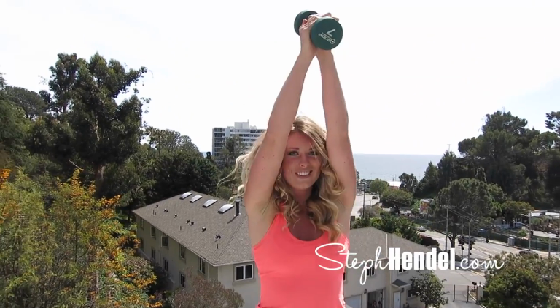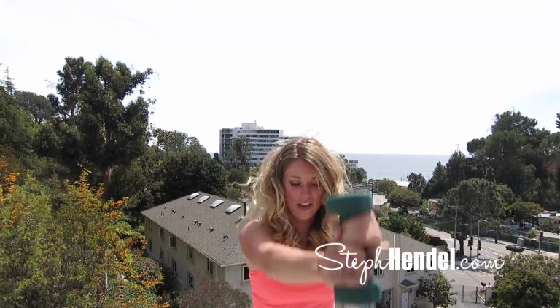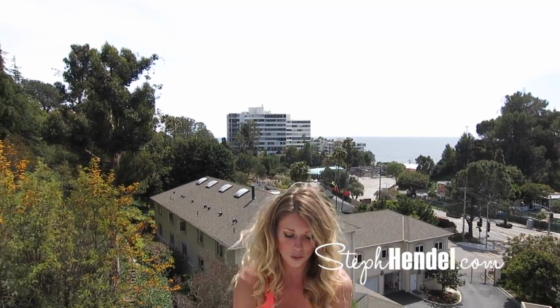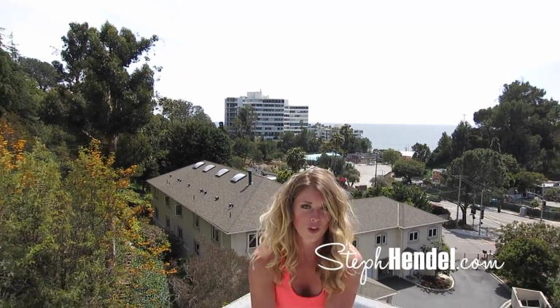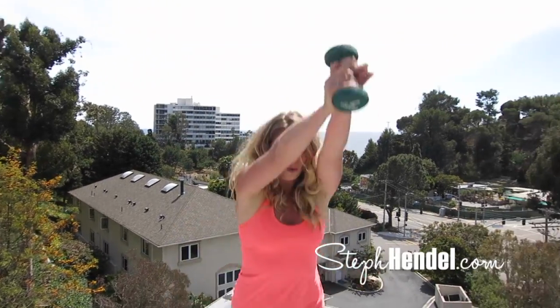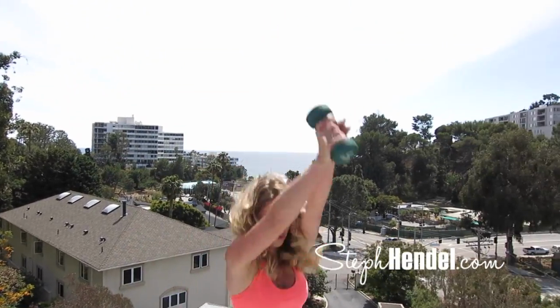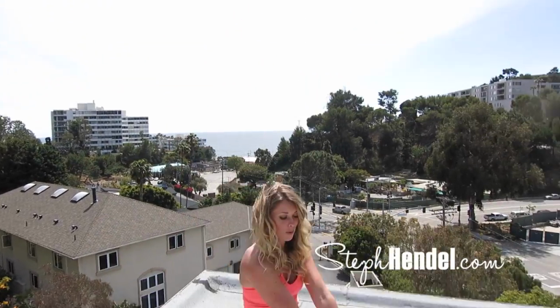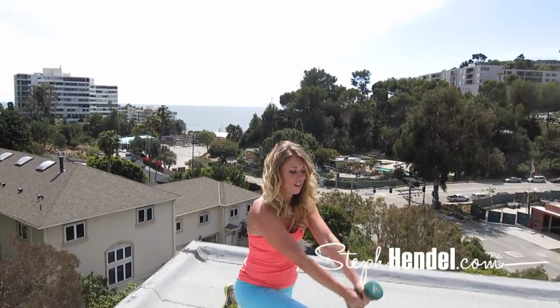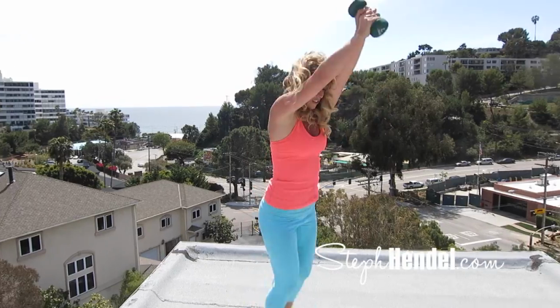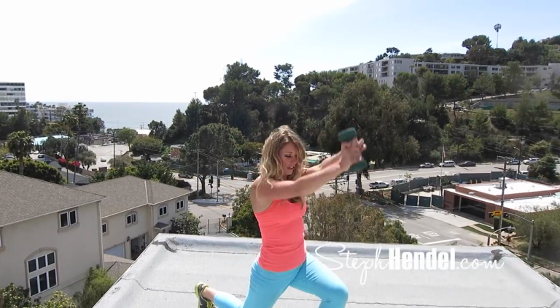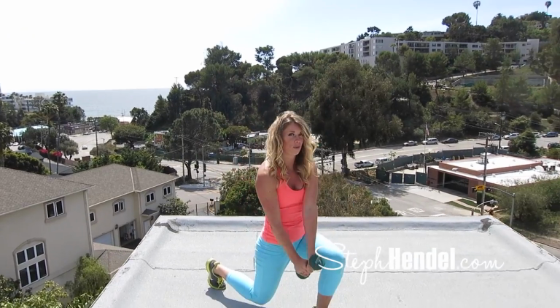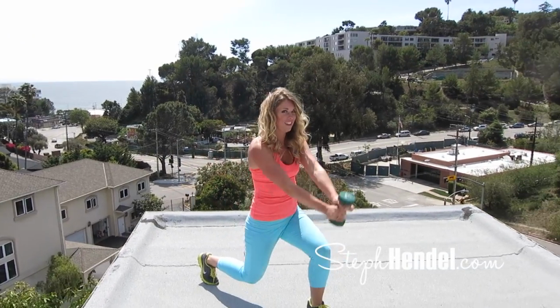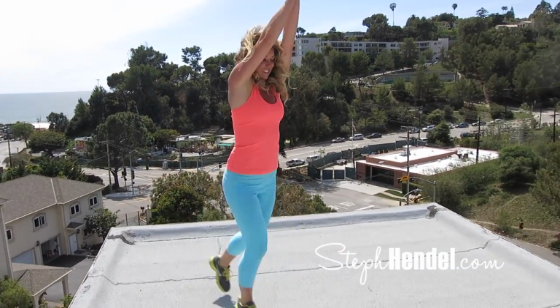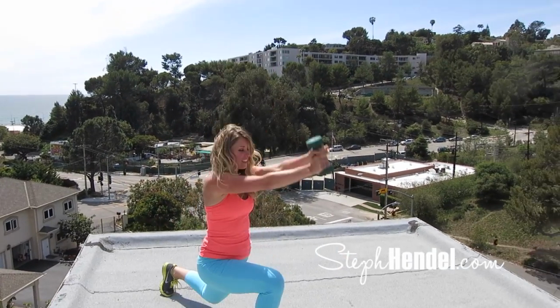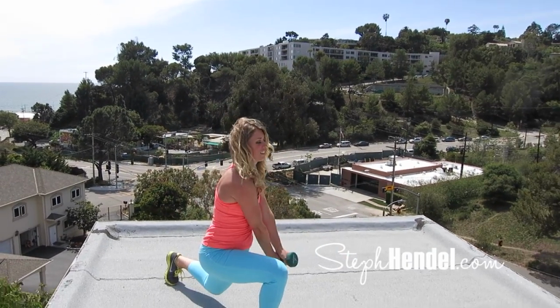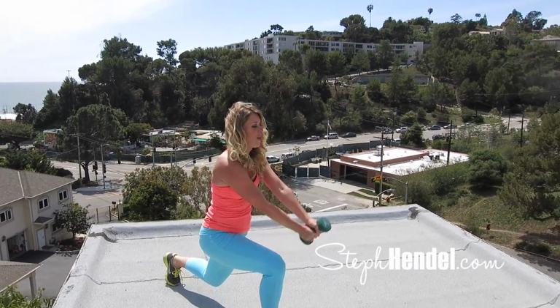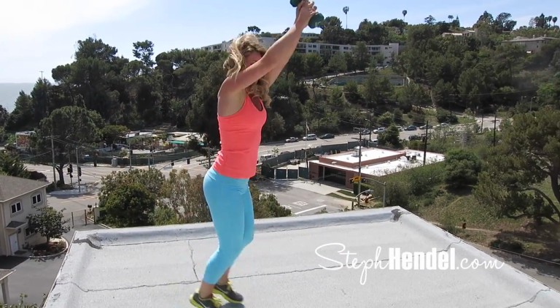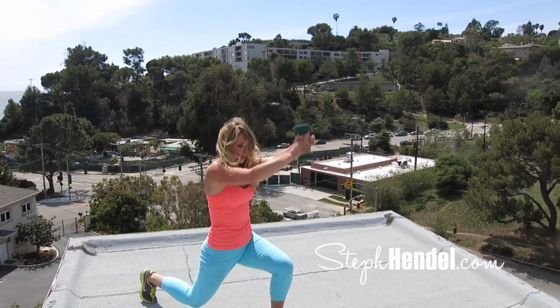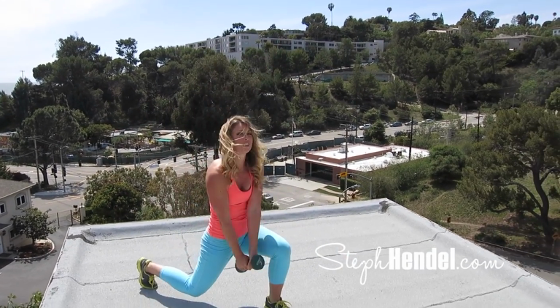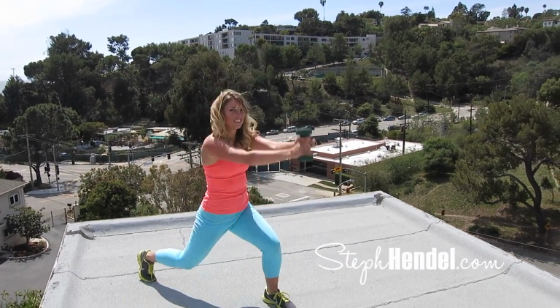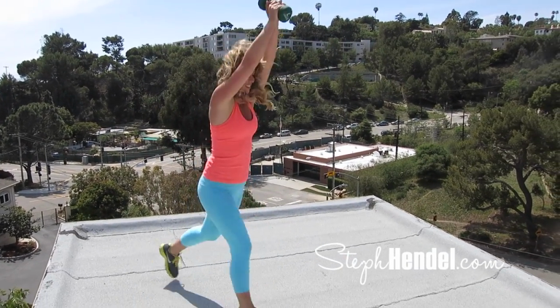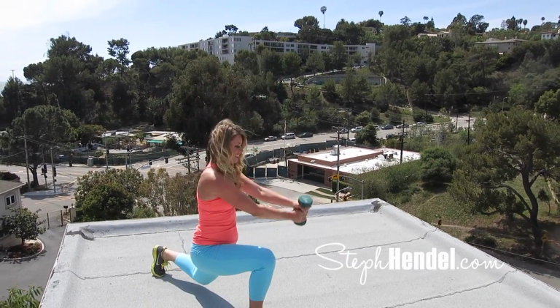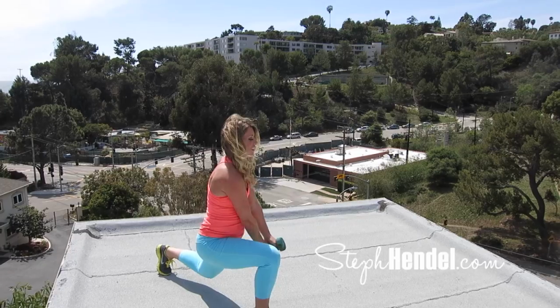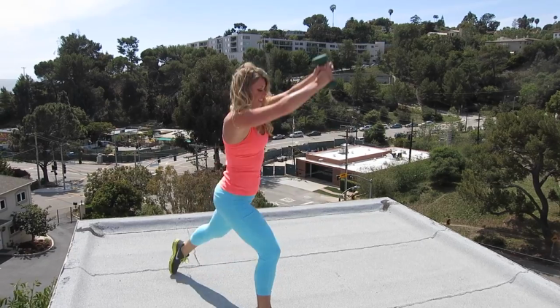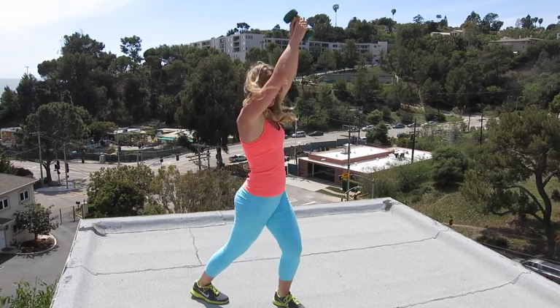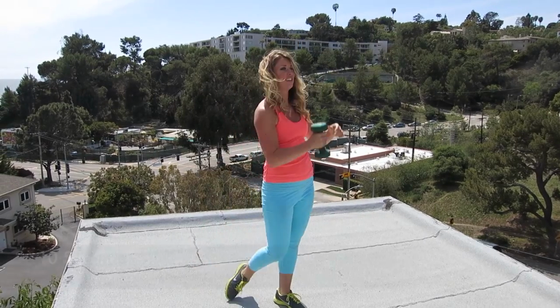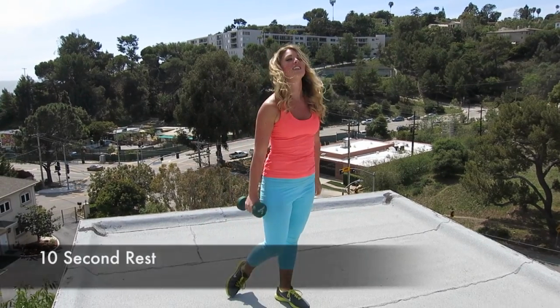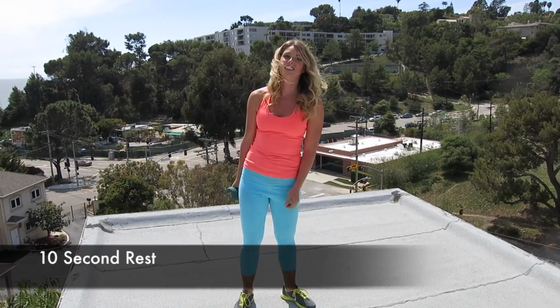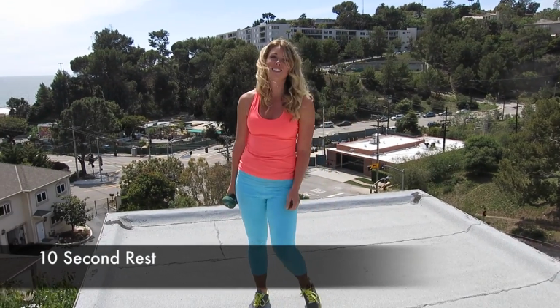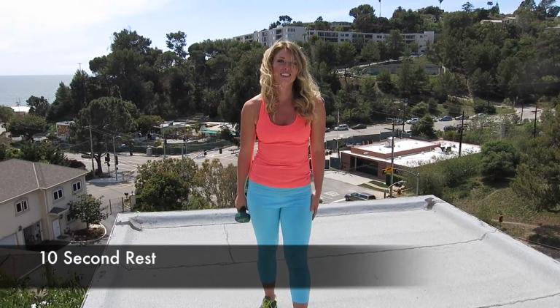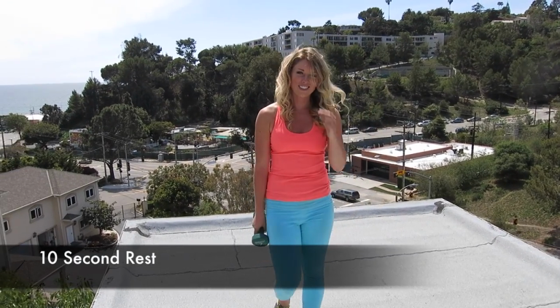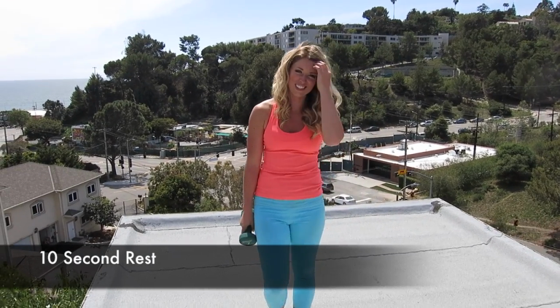Let's finish strong. Take 10 seconds to rest — you earned it.